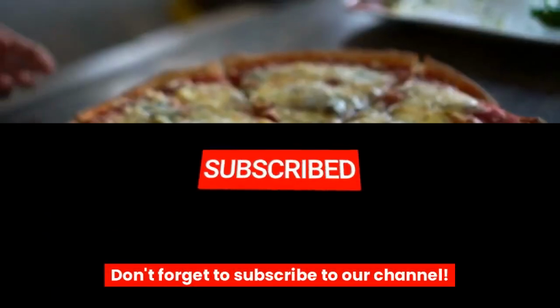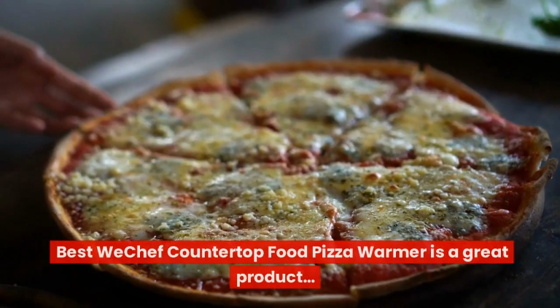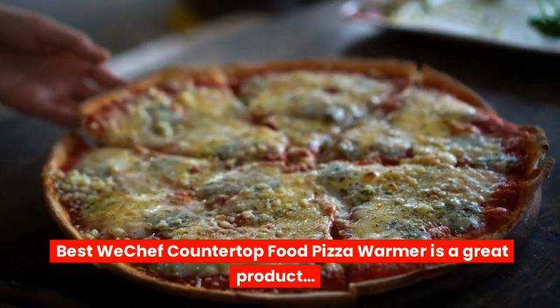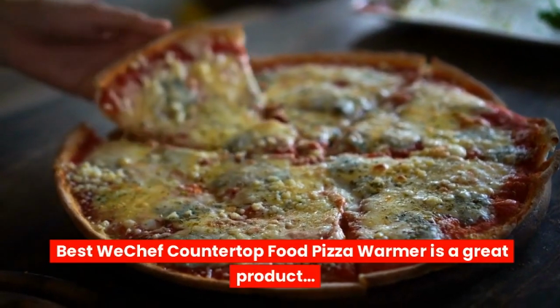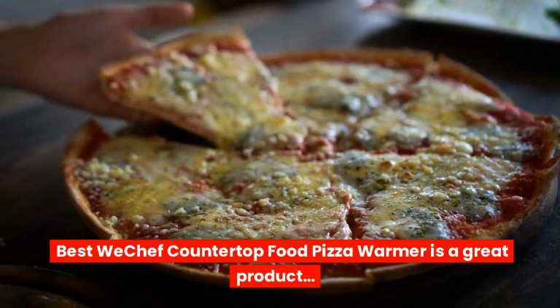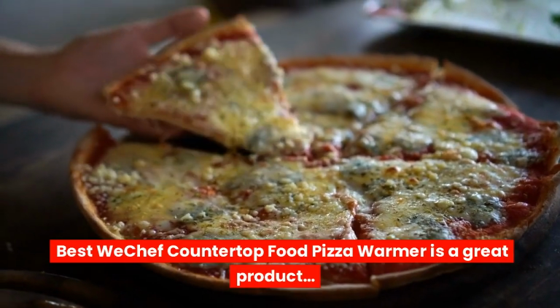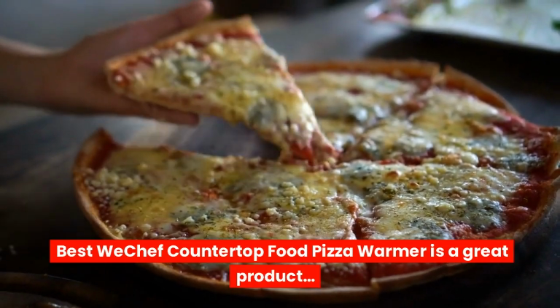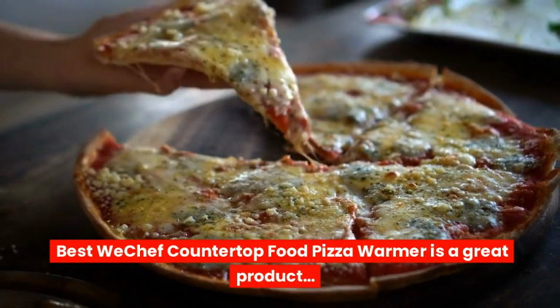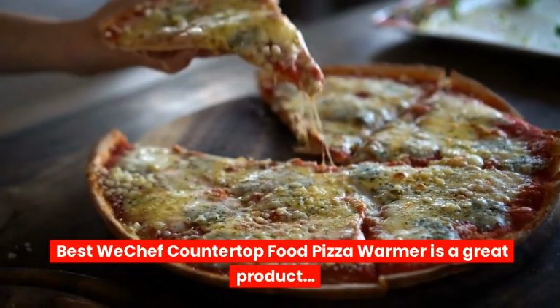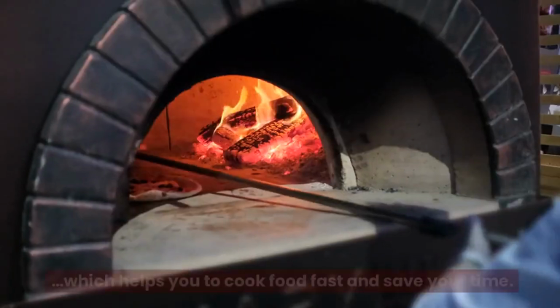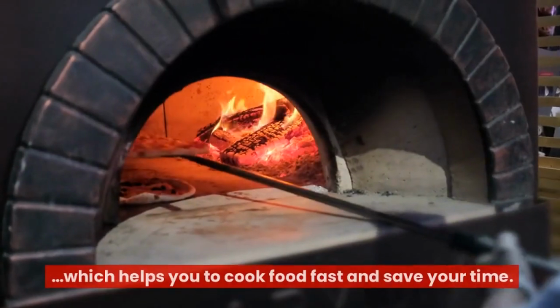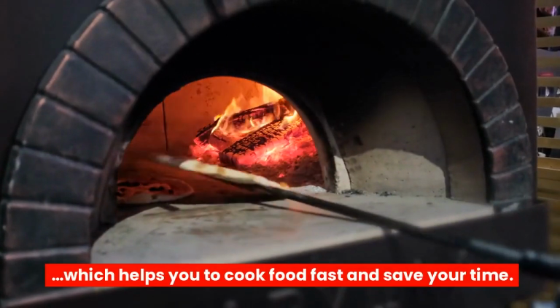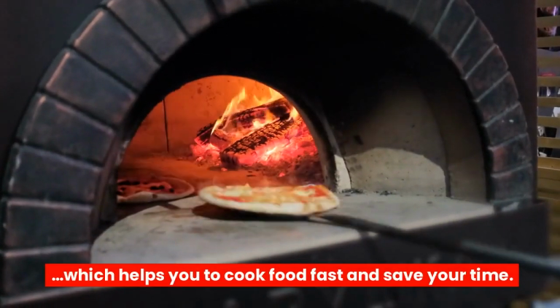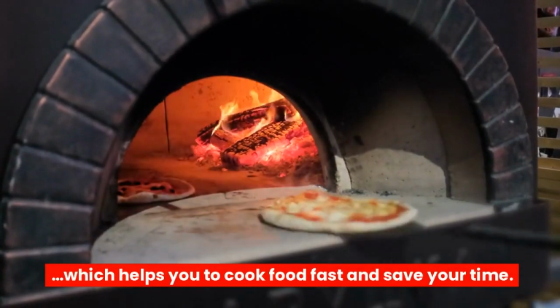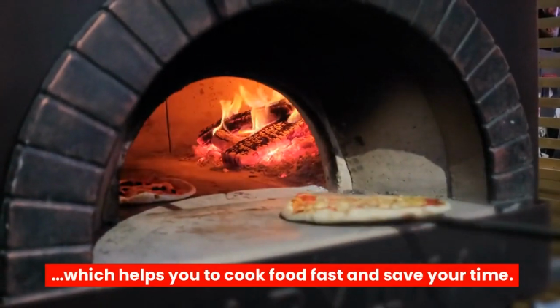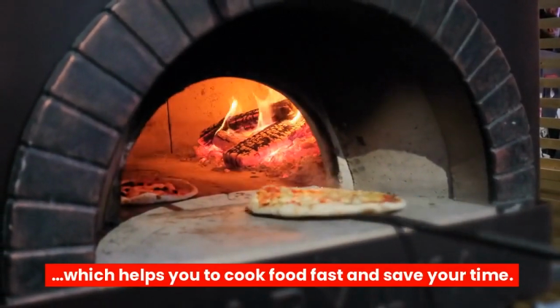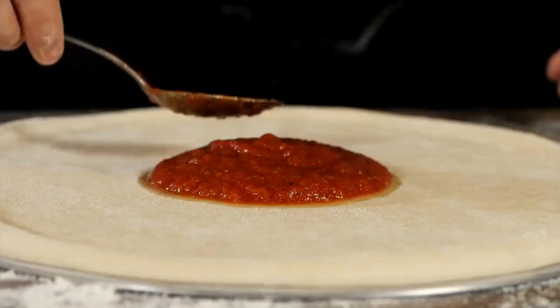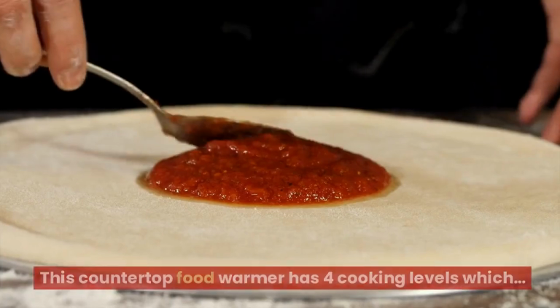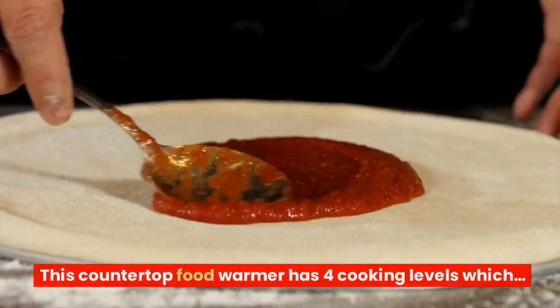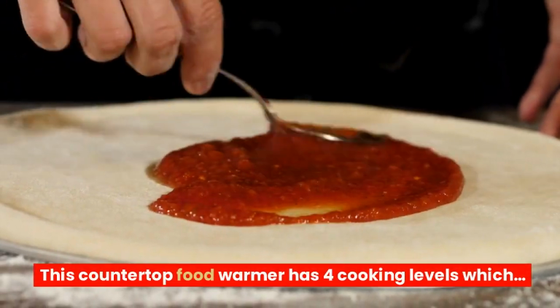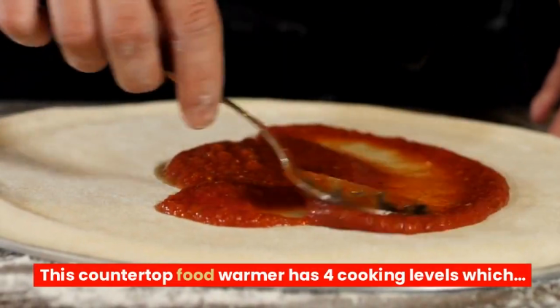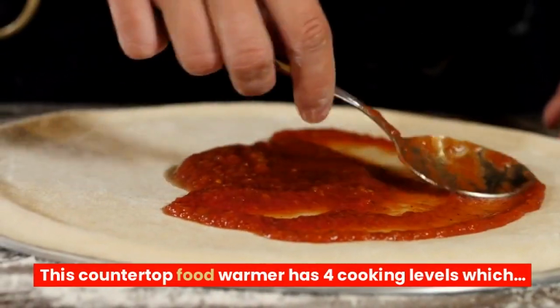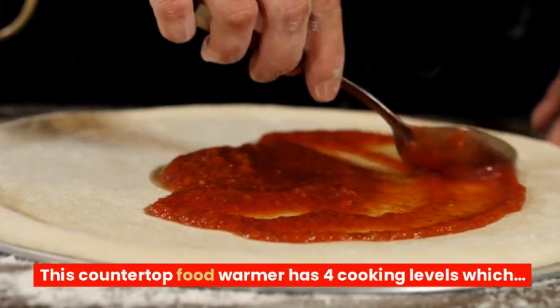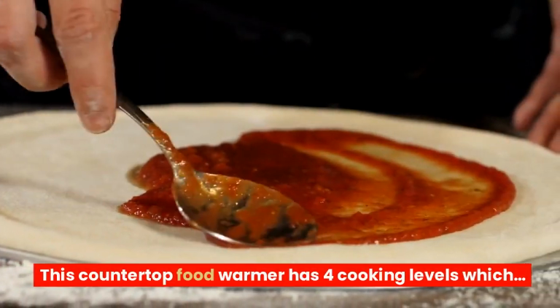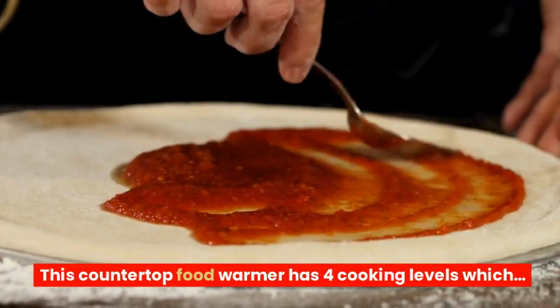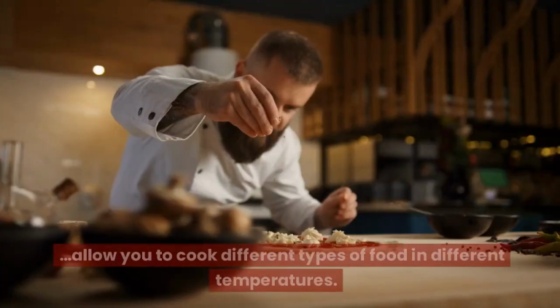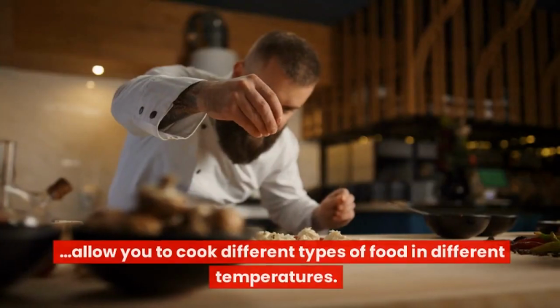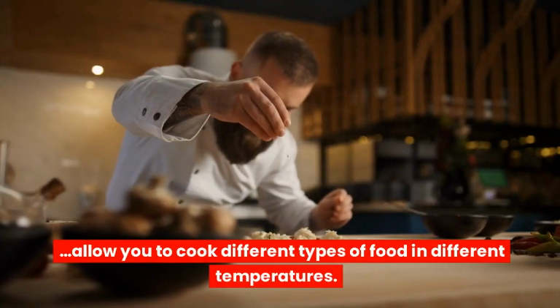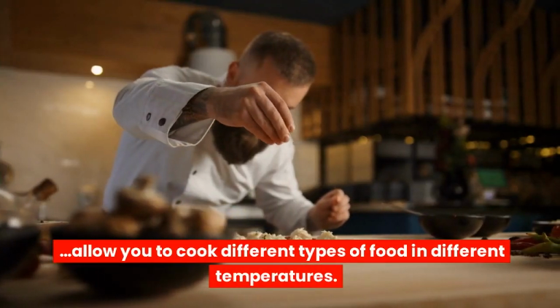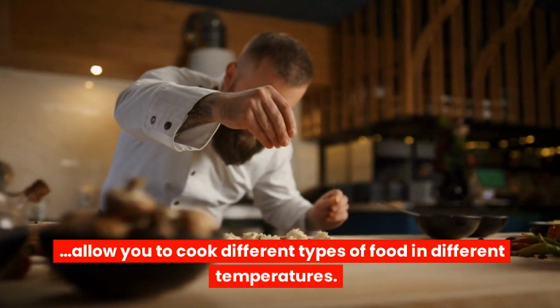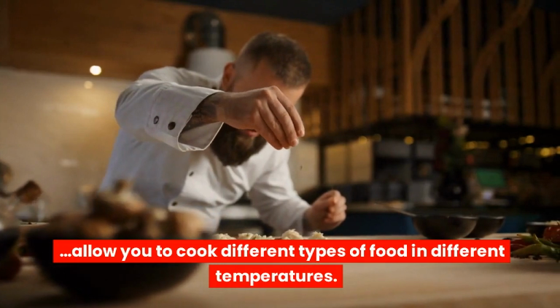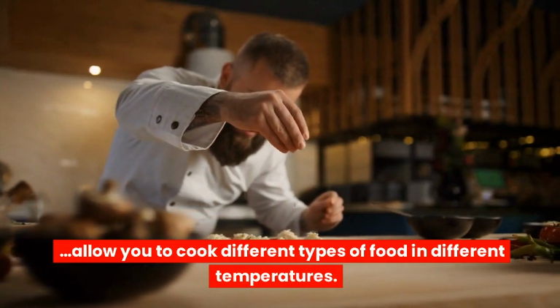The Best WeChef Countertop Food Pizza Warmer is a great product which helps you to cook food fast and save your time. This countertop food warmer has four cooking levels which allow you to cook different types of food at different temperatures.